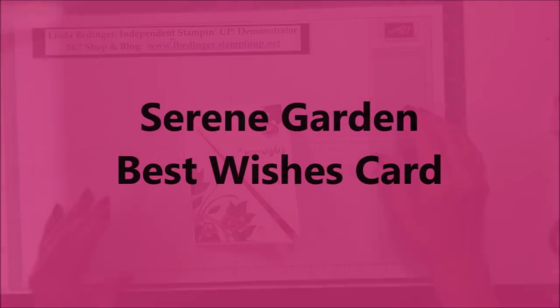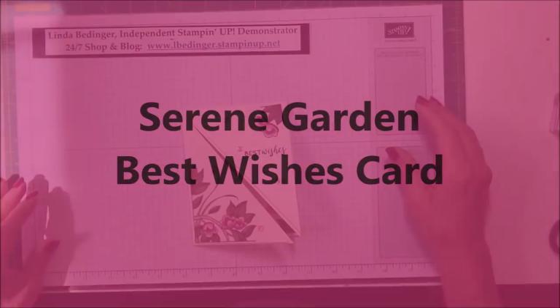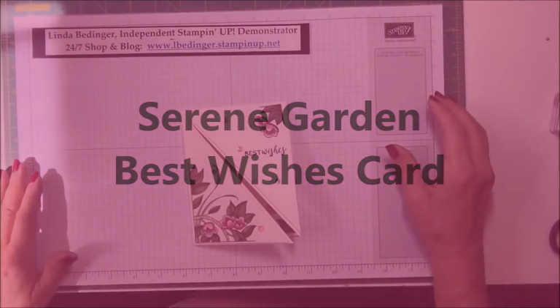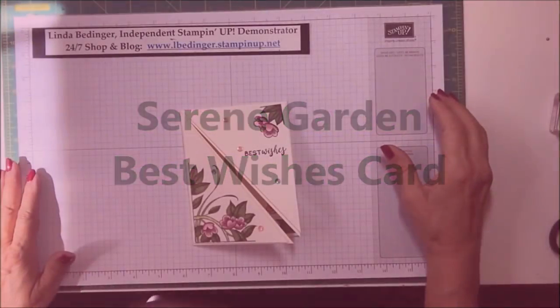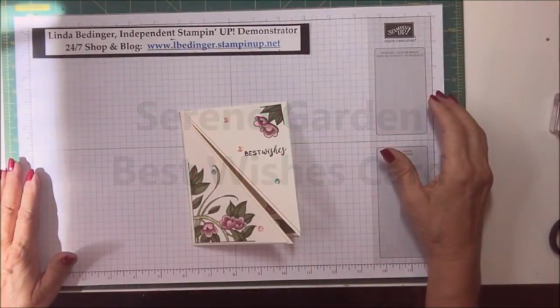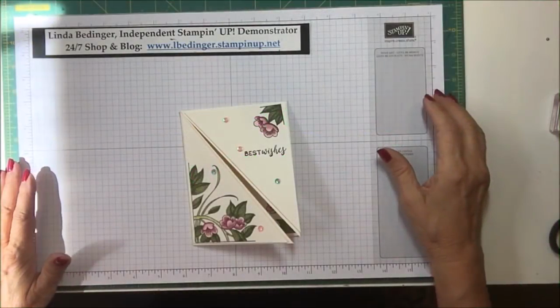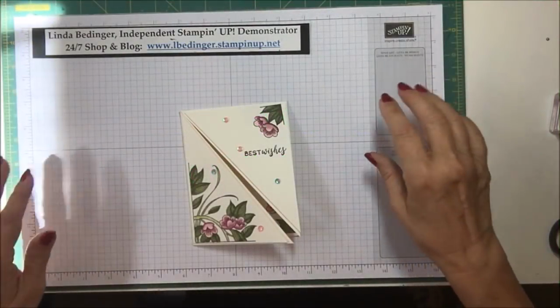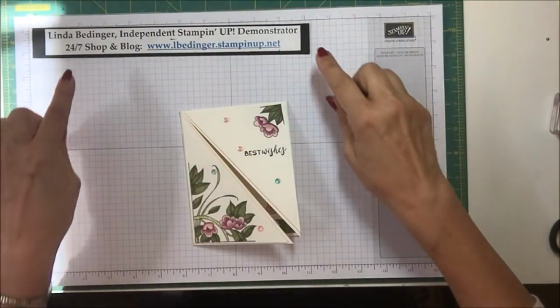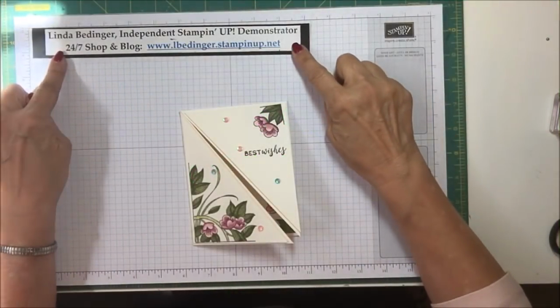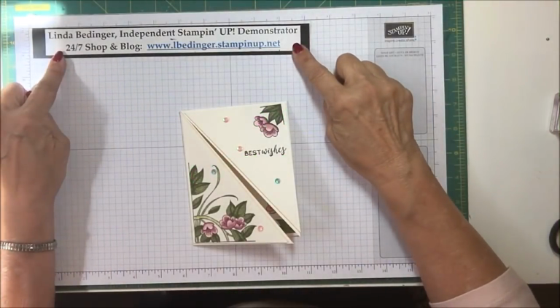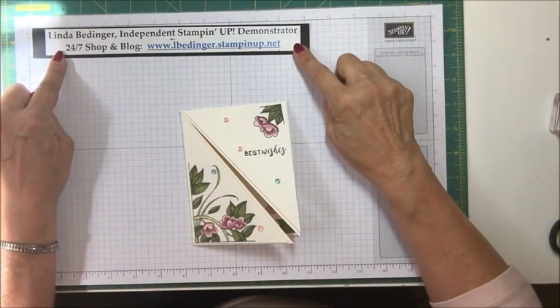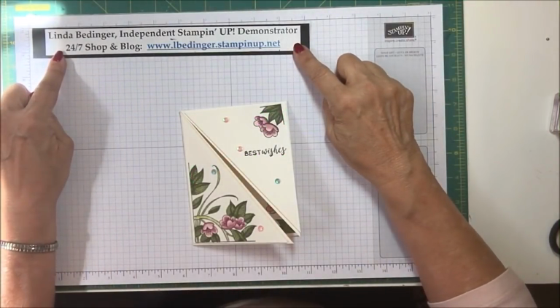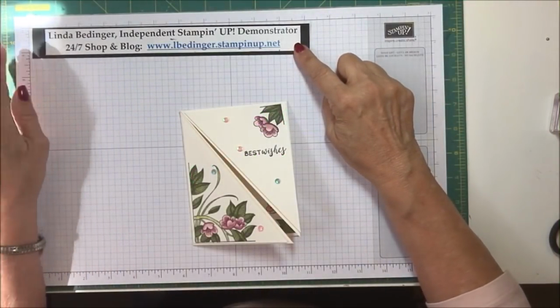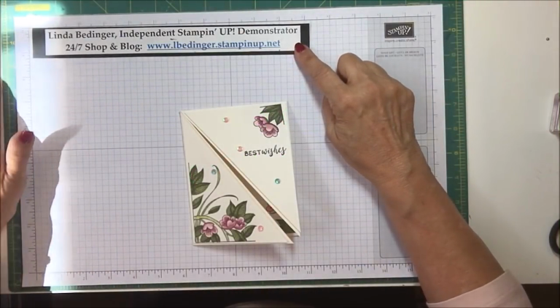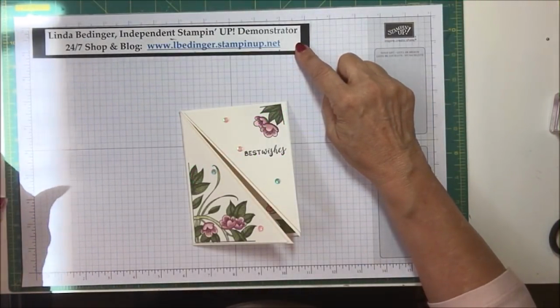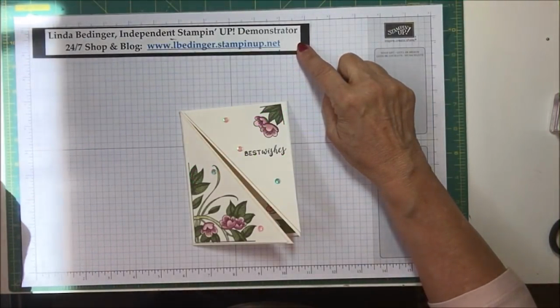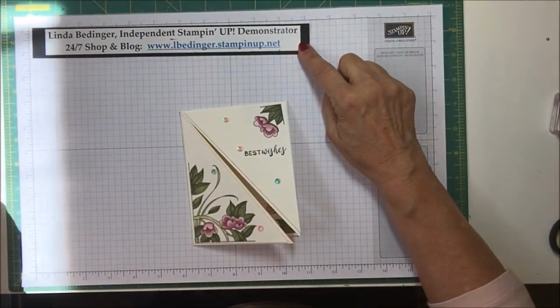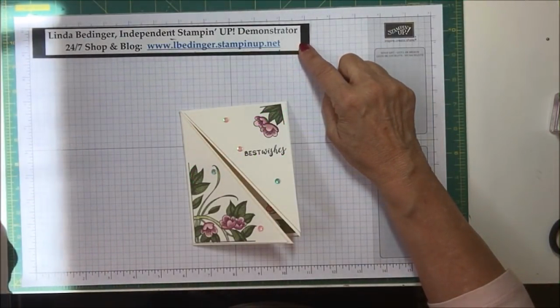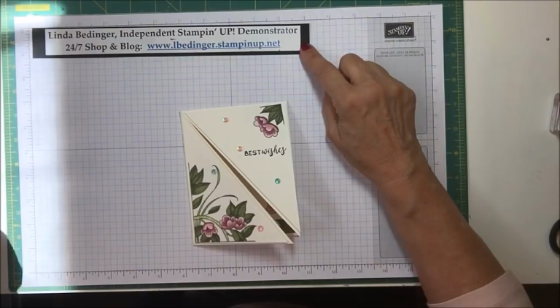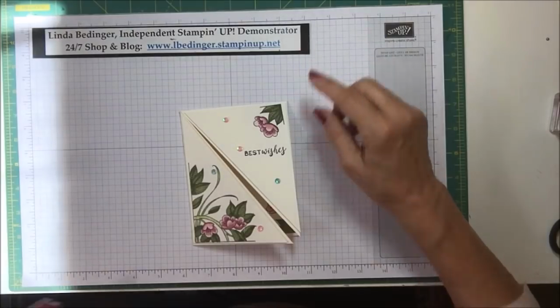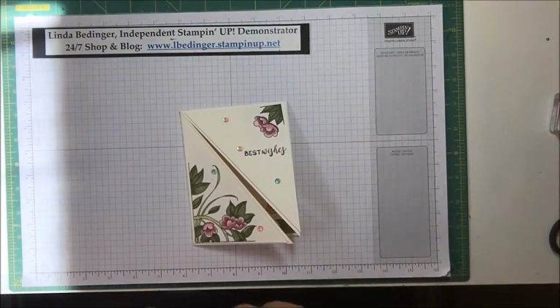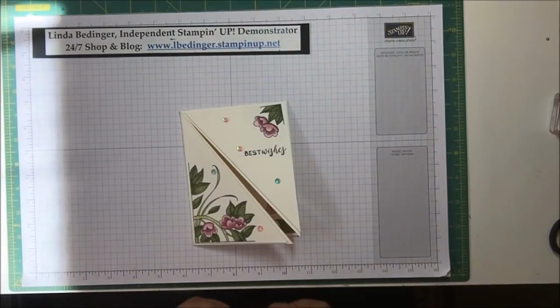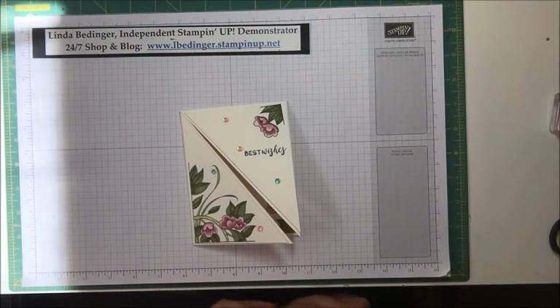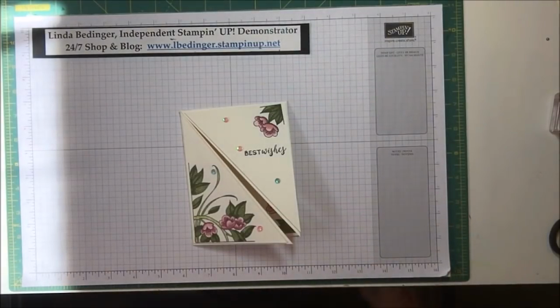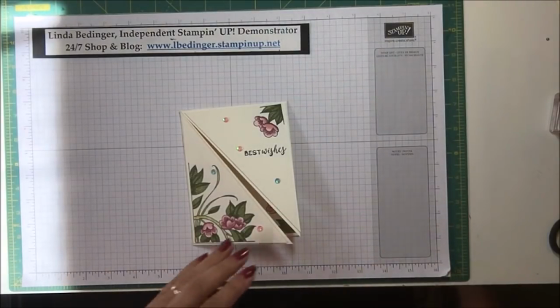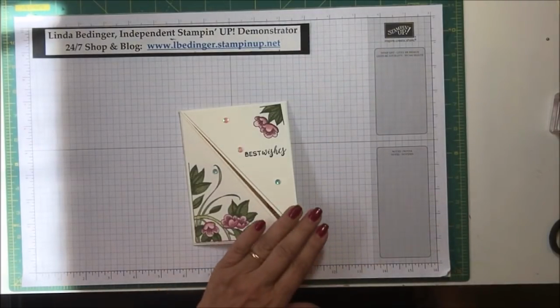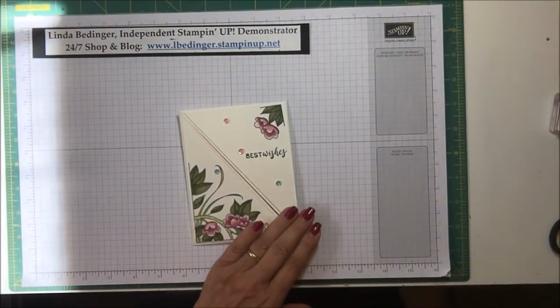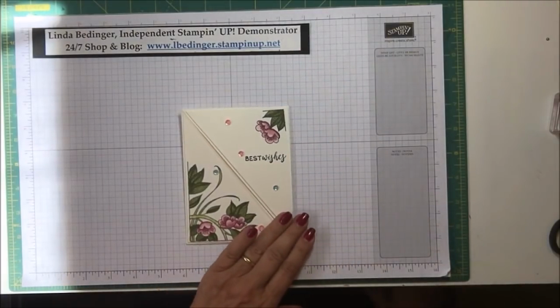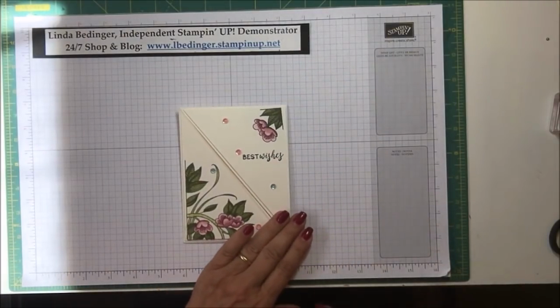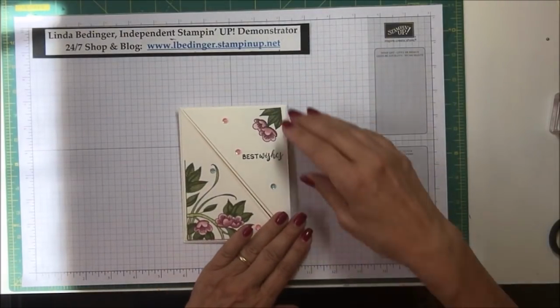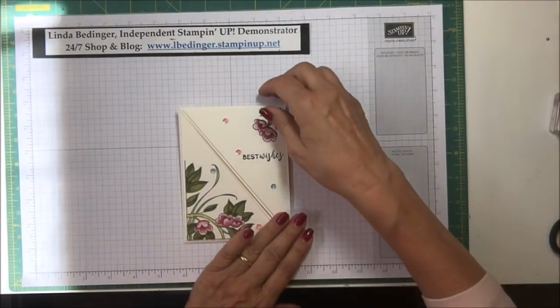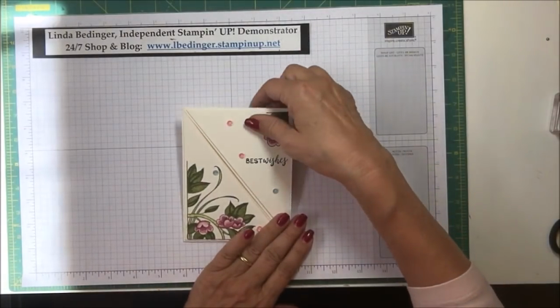Hello Stampers! My name is Linda Bettinger and I'm an independent Stampin' Up! demonstrator, and today I'd like to show you how I made this card.